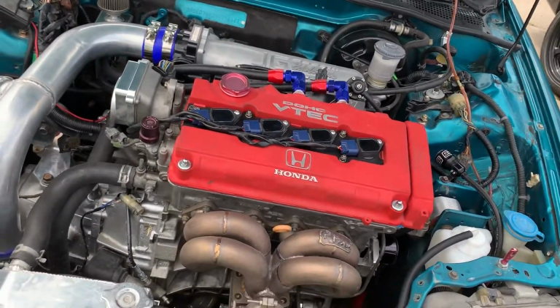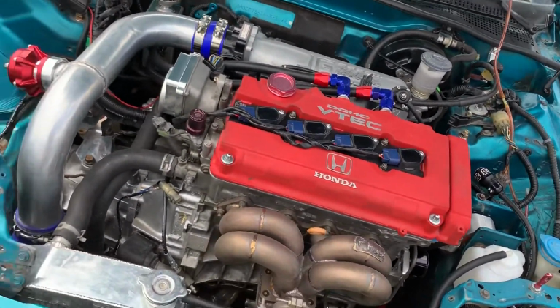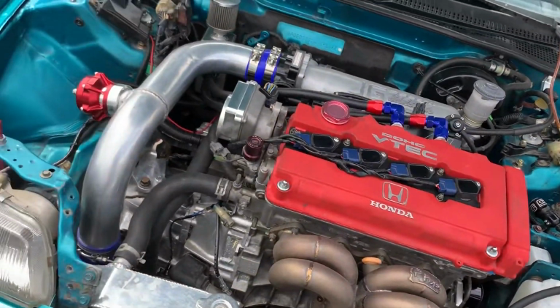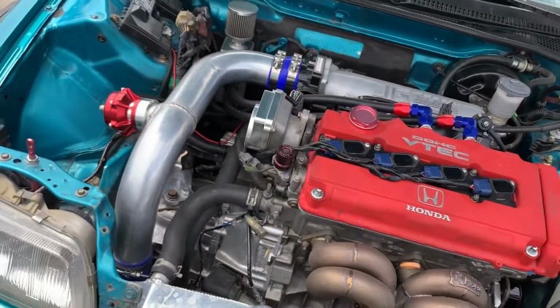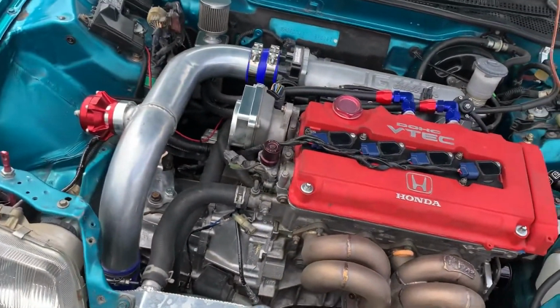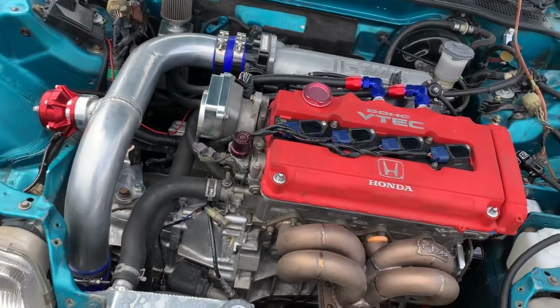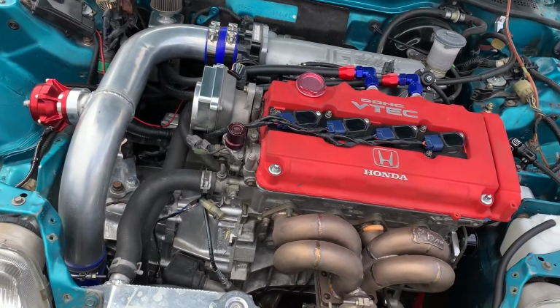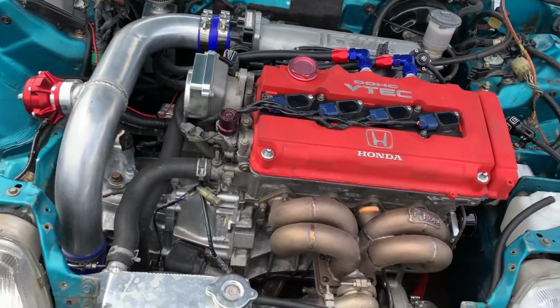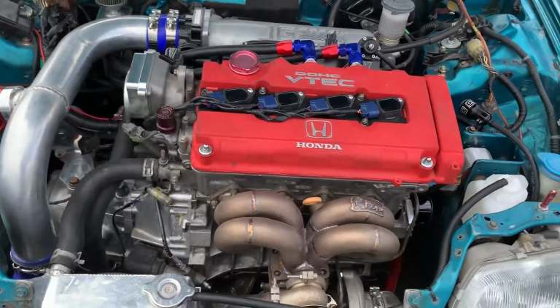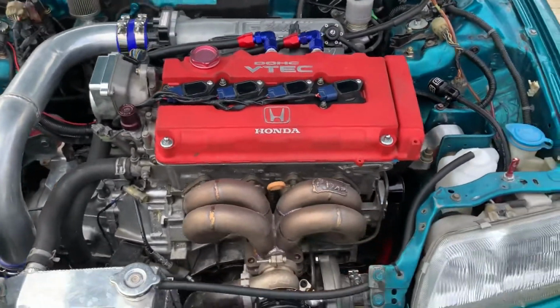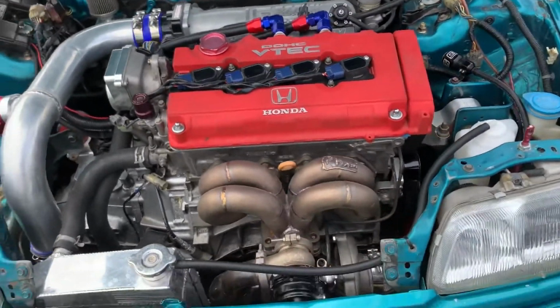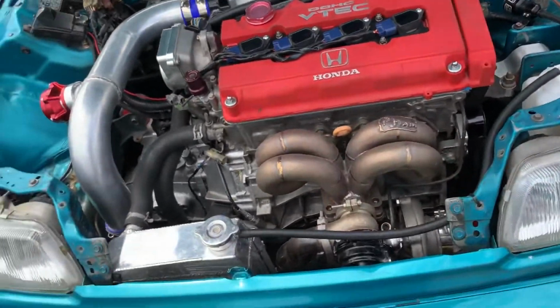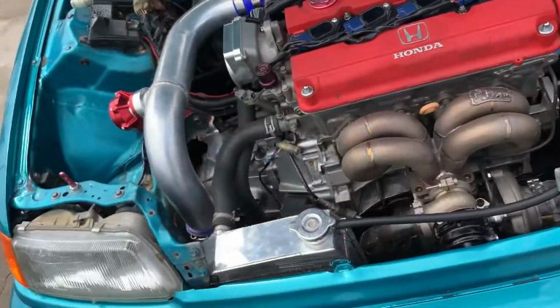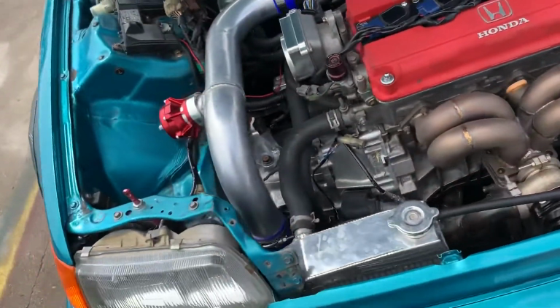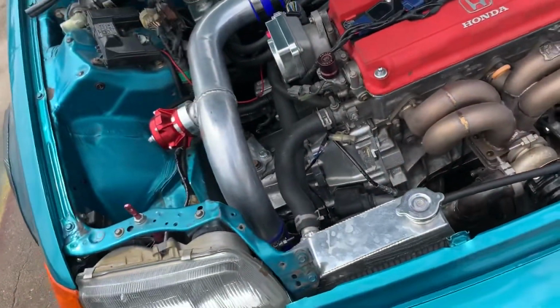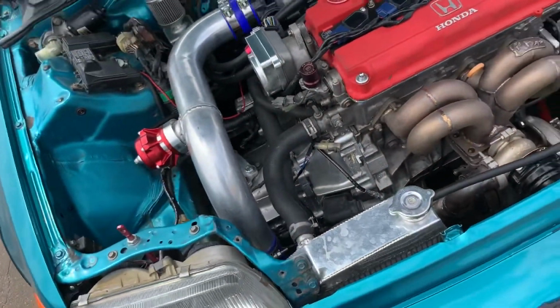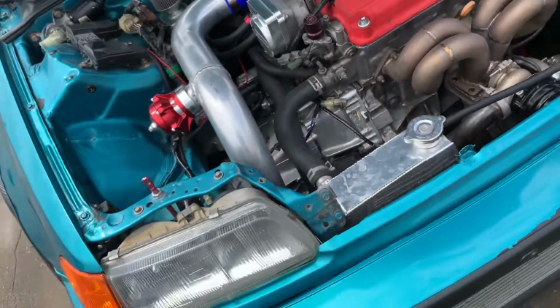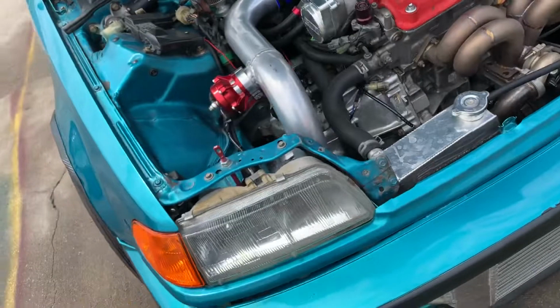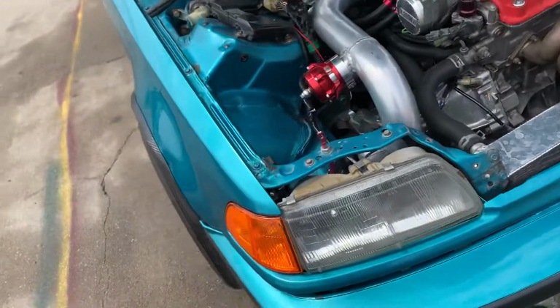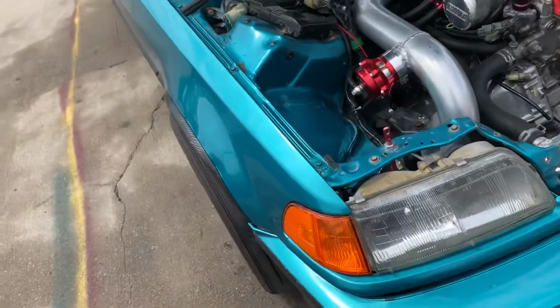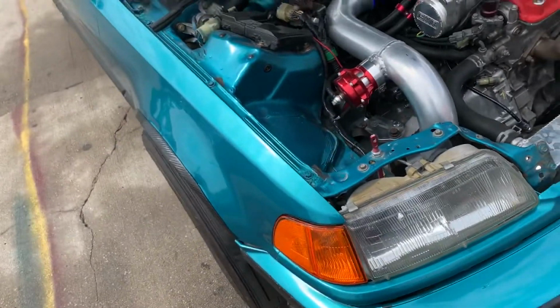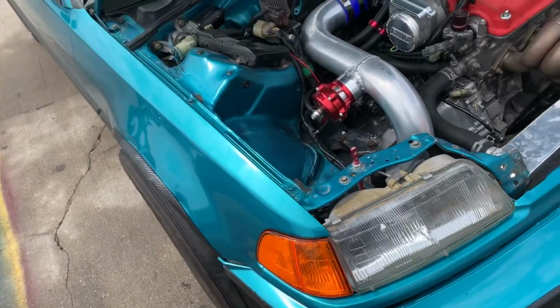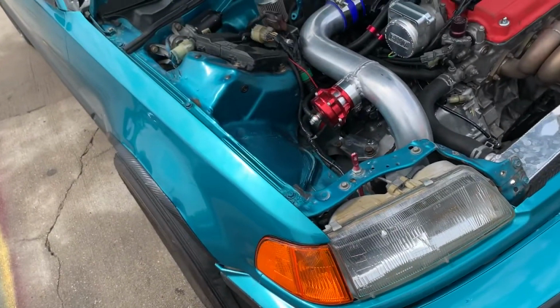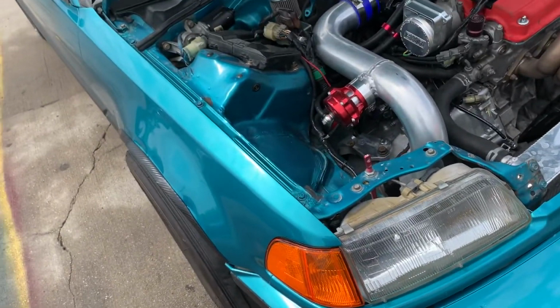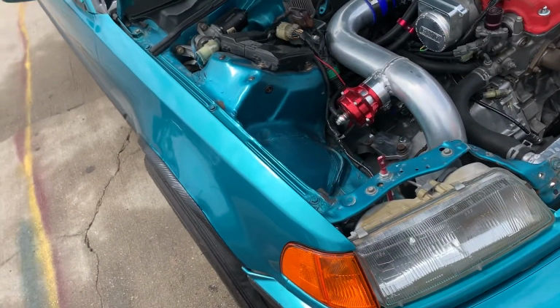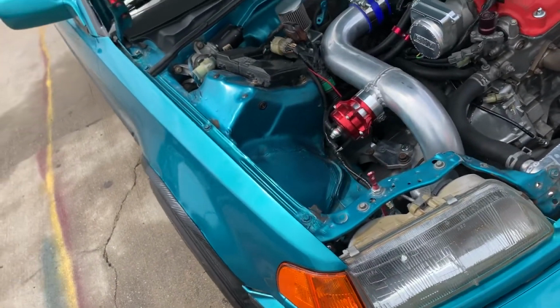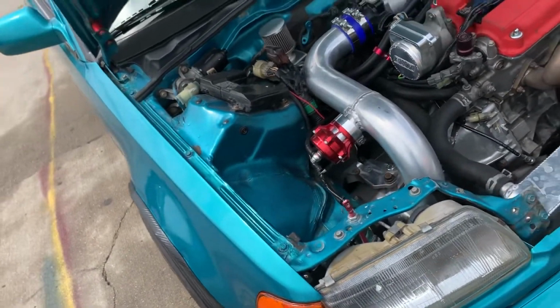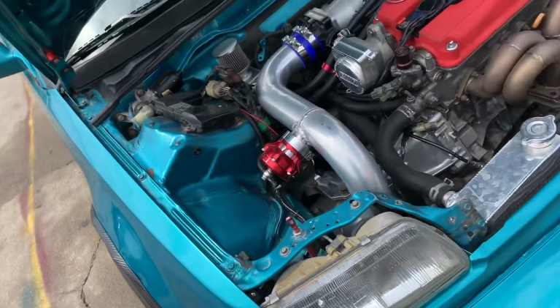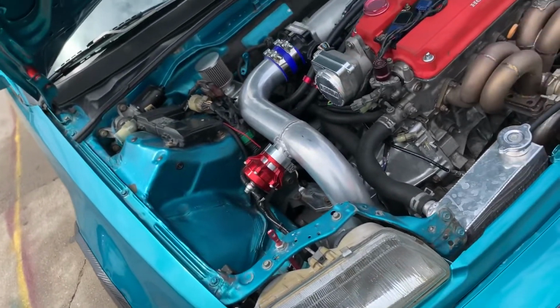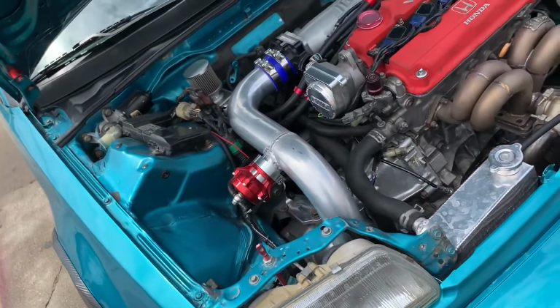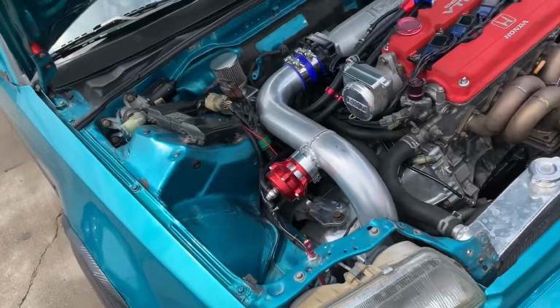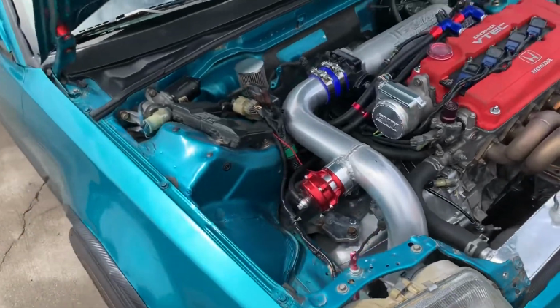We don't sell anything — we put a lot of money into these builds. Probably around 20 grand in the motor and everything like that, maybe a little less or more. I don't really keep track of it.